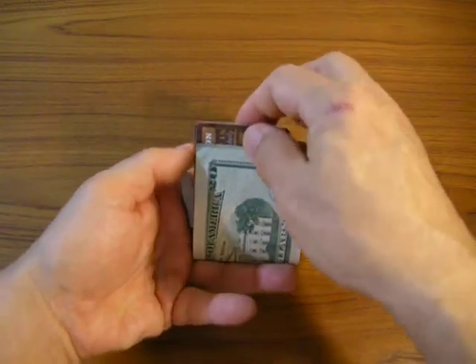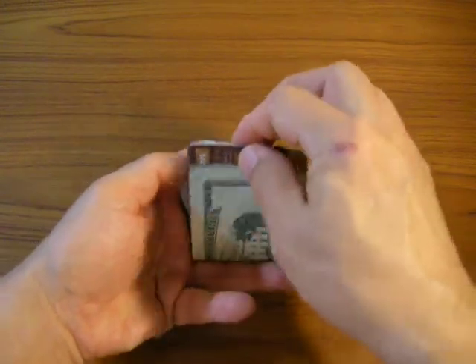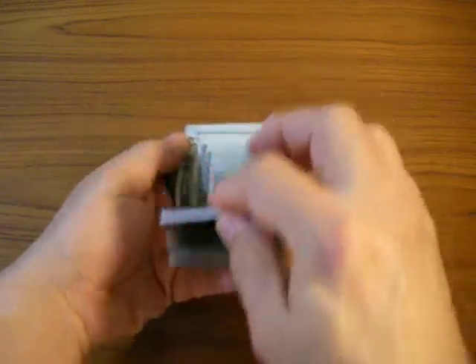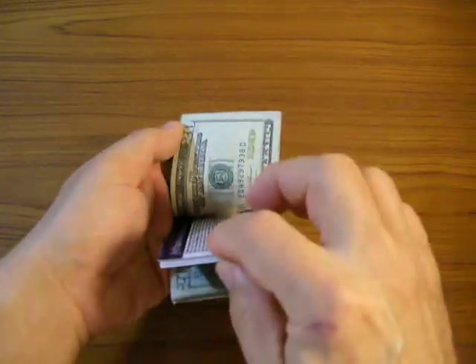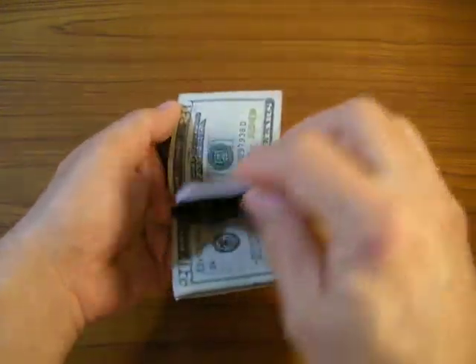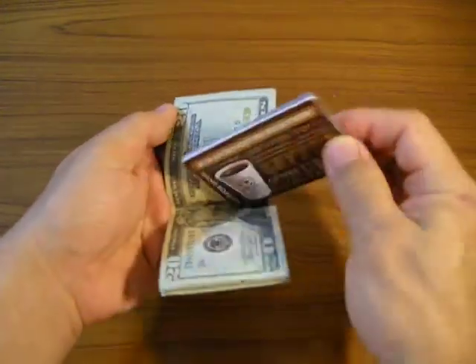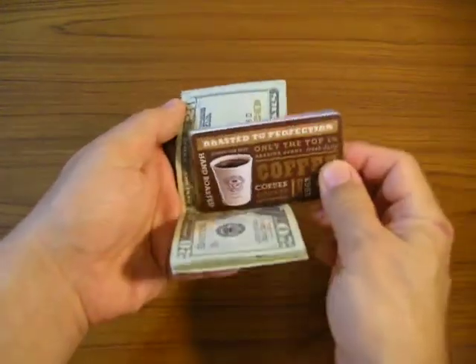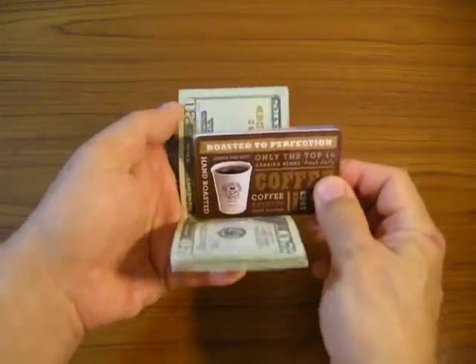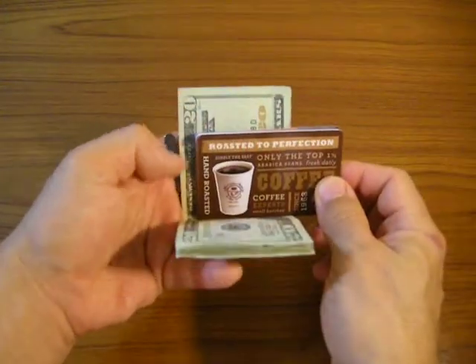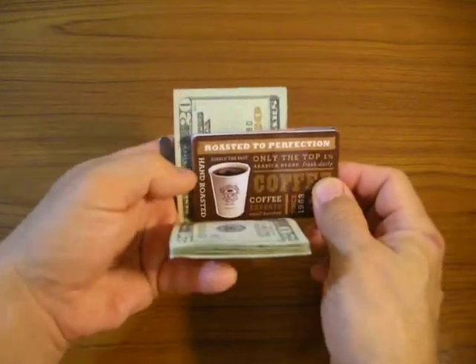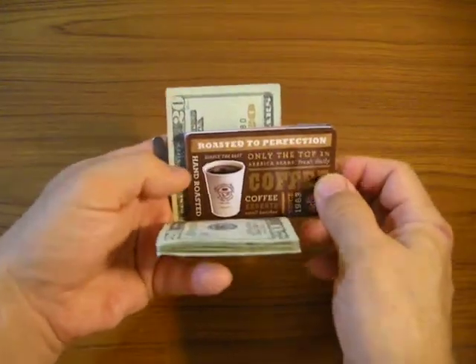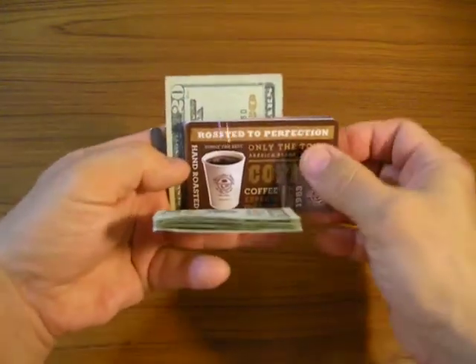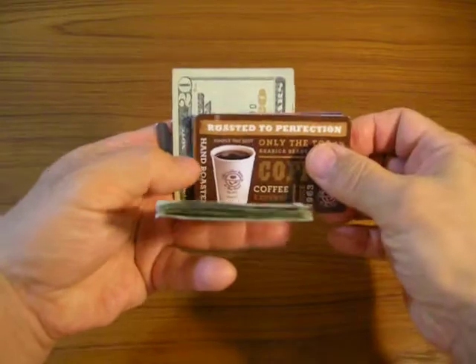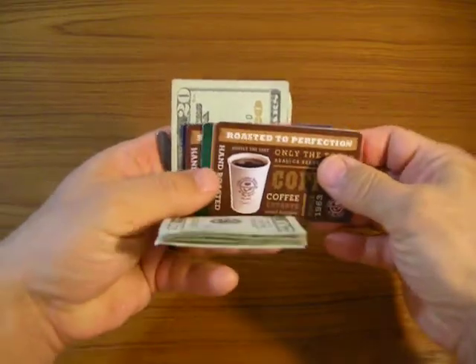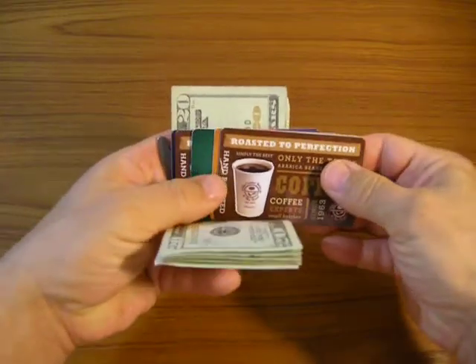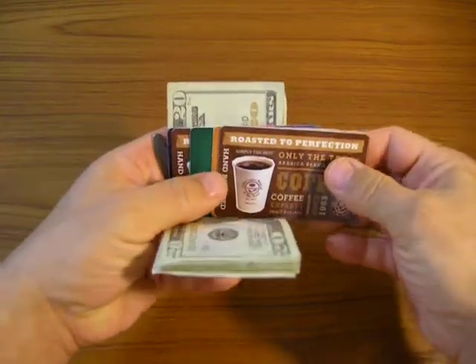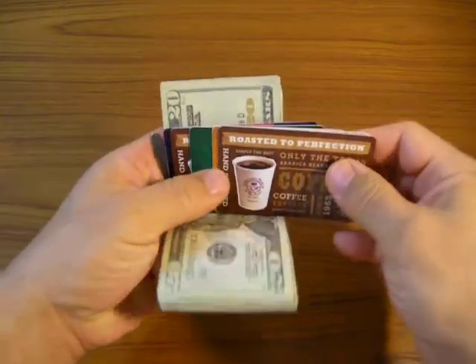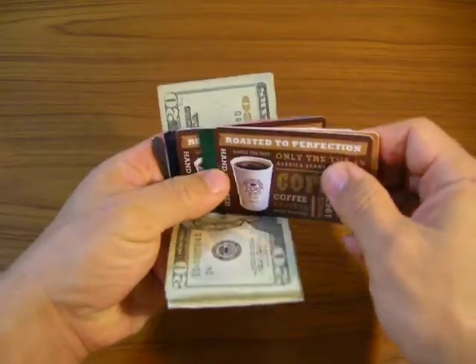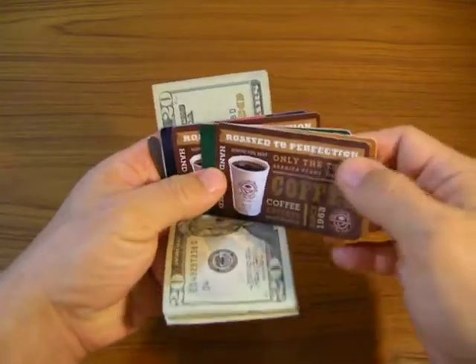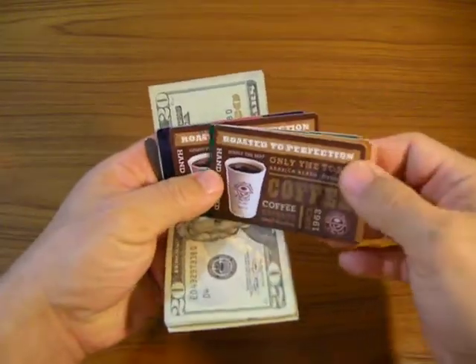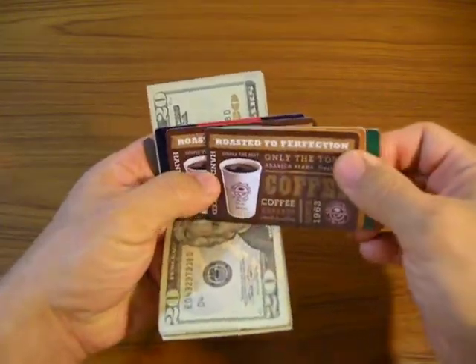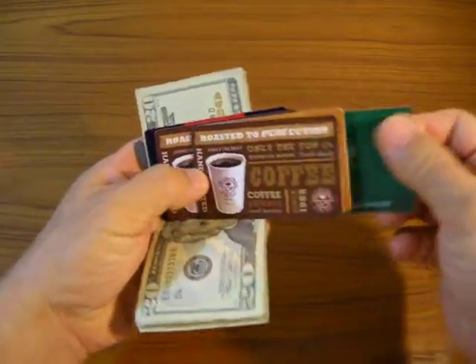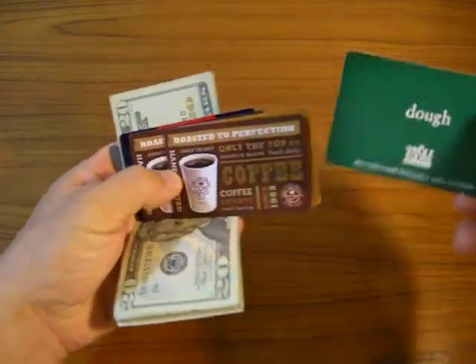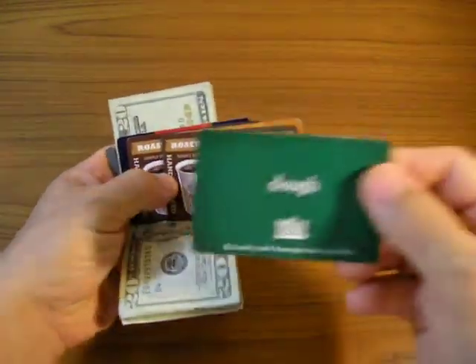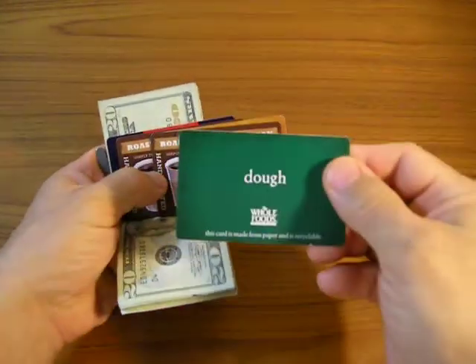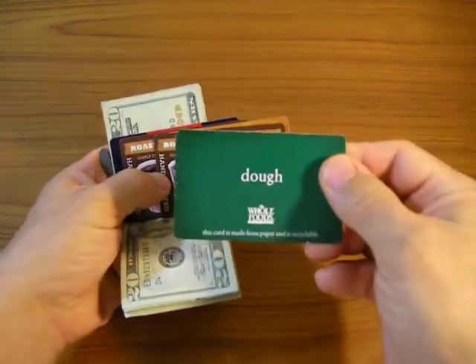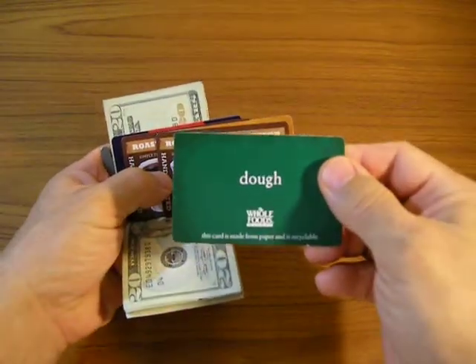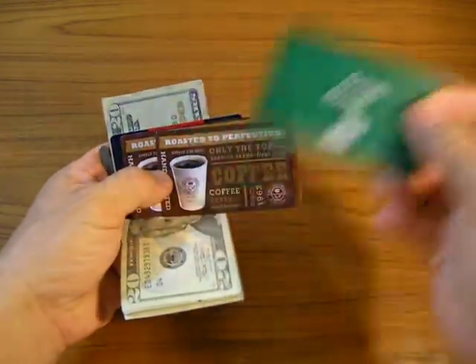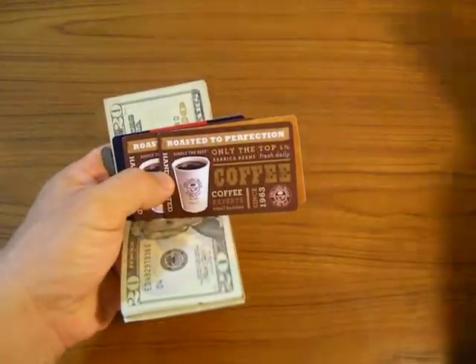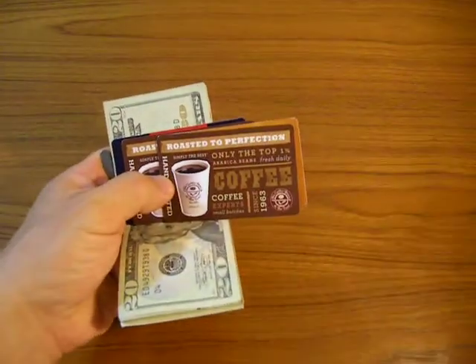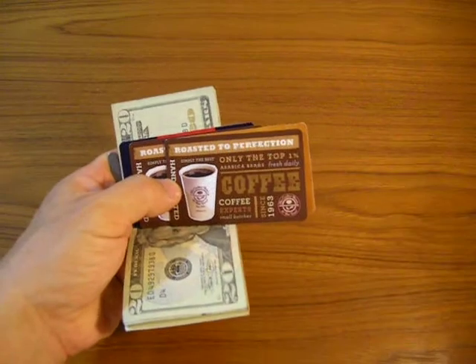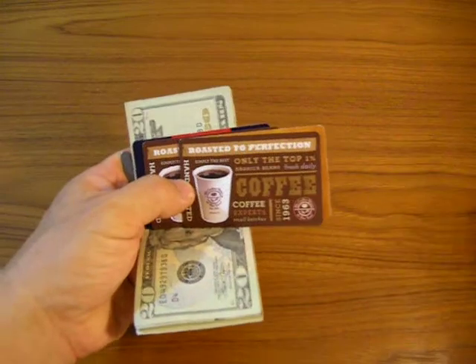Pulling back the bills, turning the cards 90 degrees to the right, fanning the cards to find the one that you want, and handing that card to your favorite server.